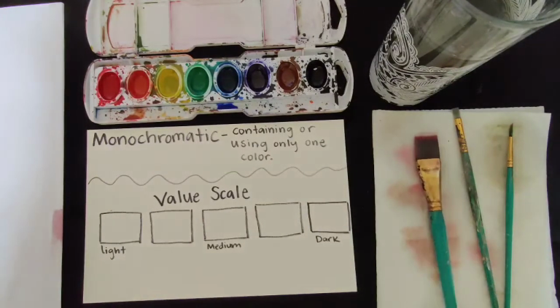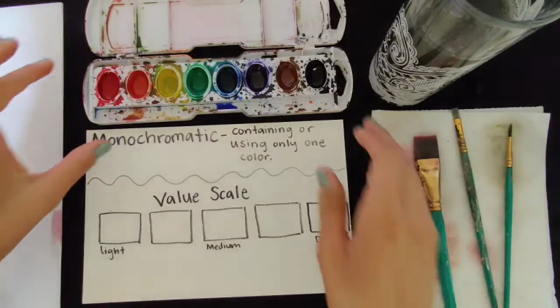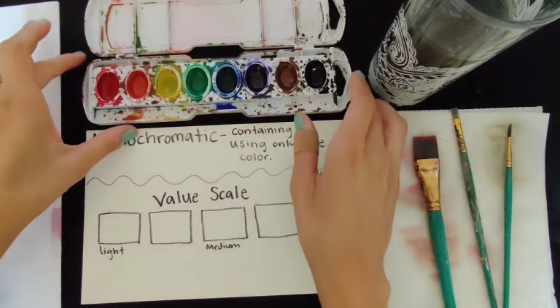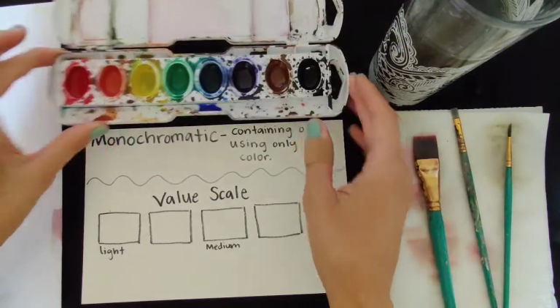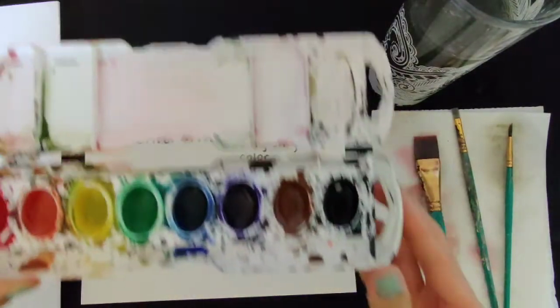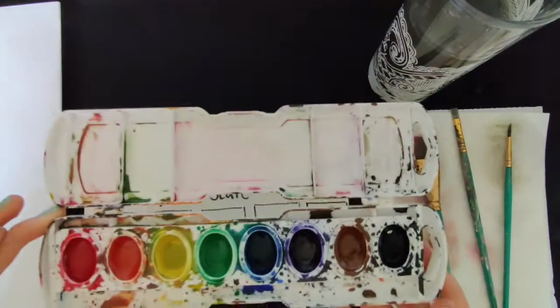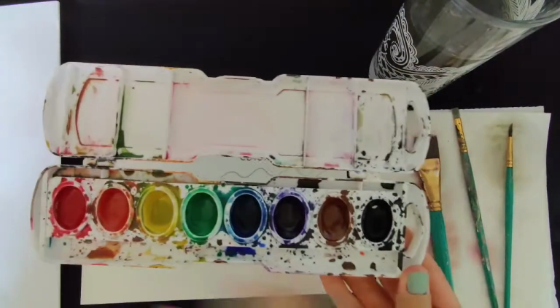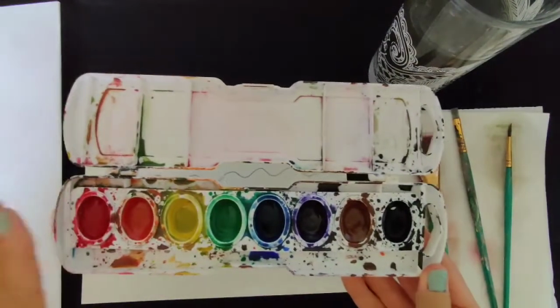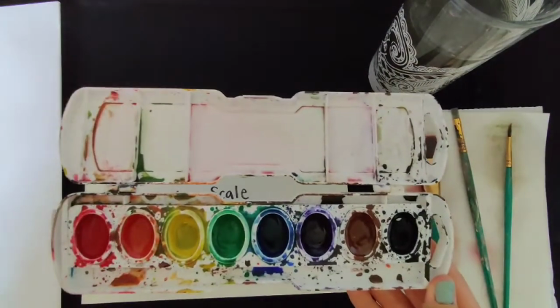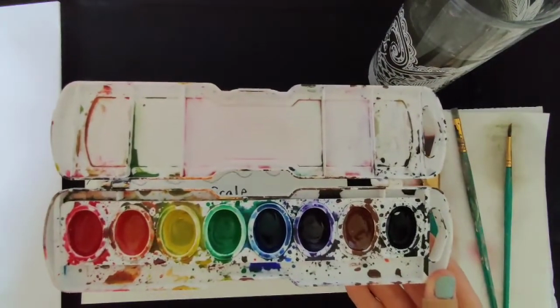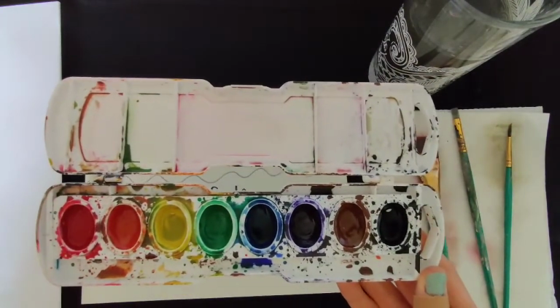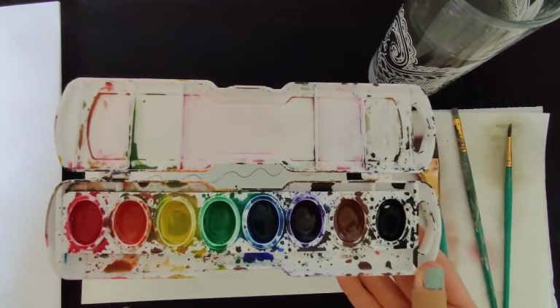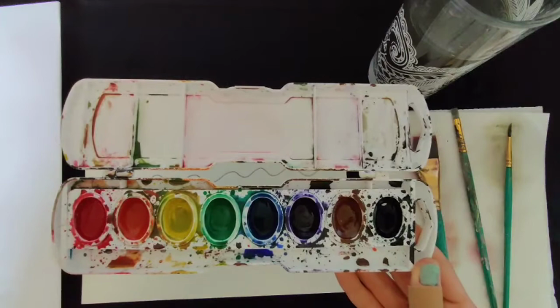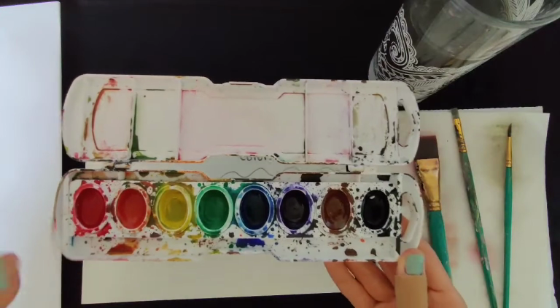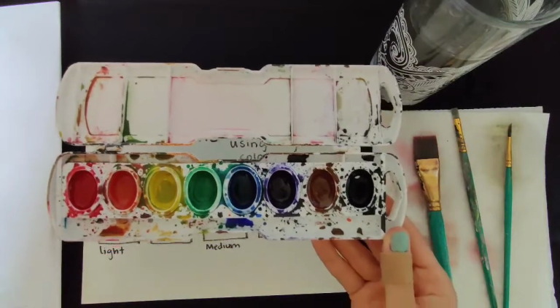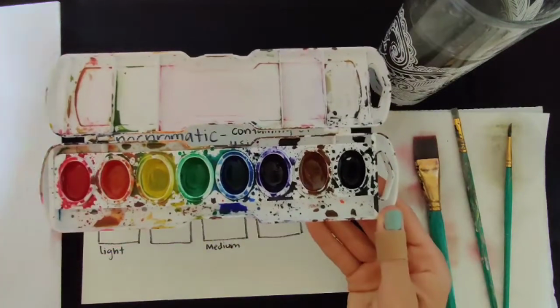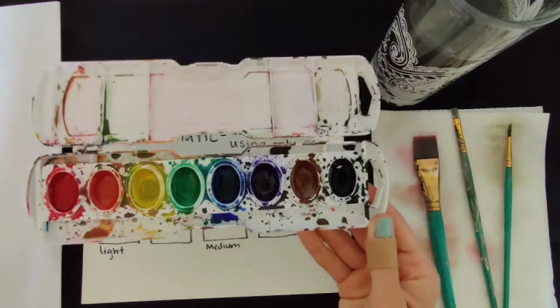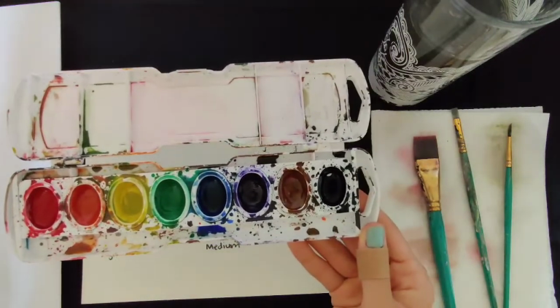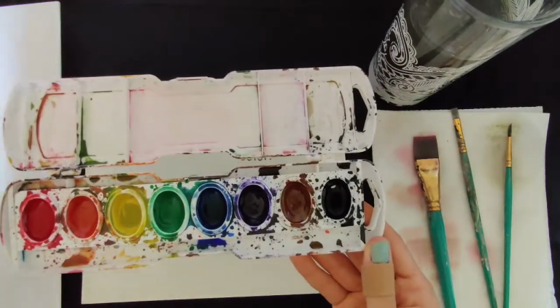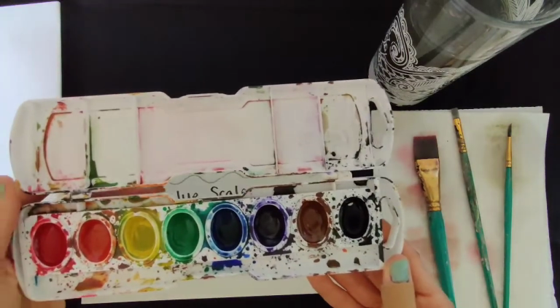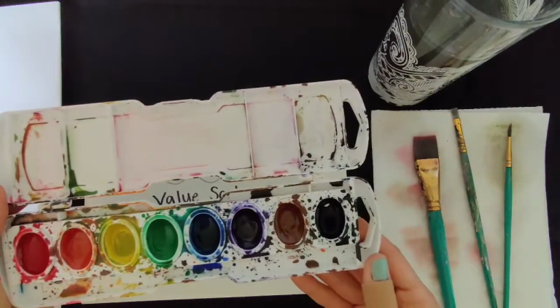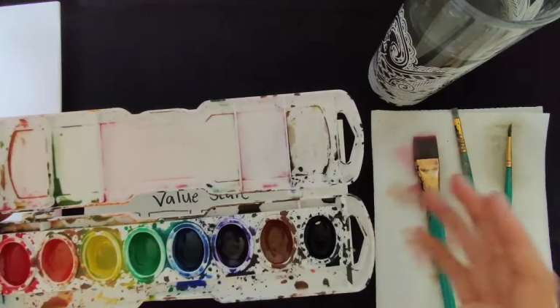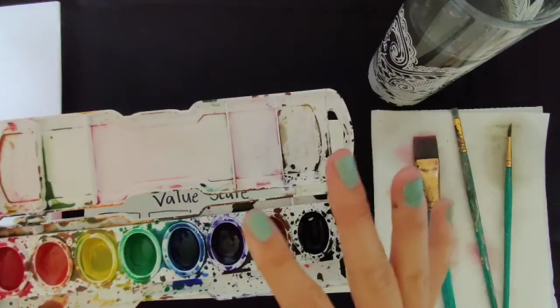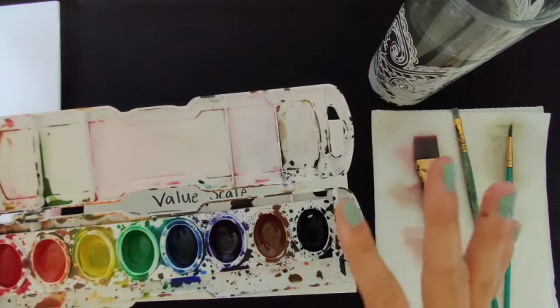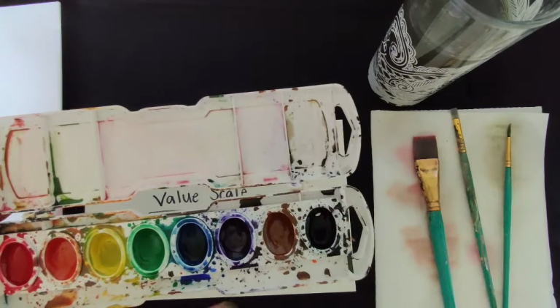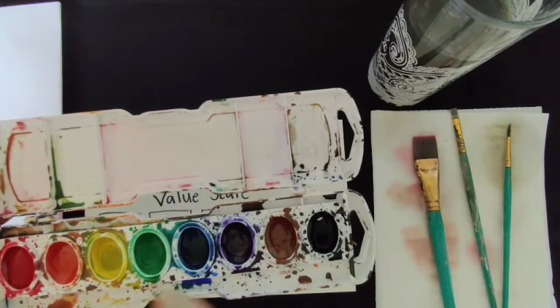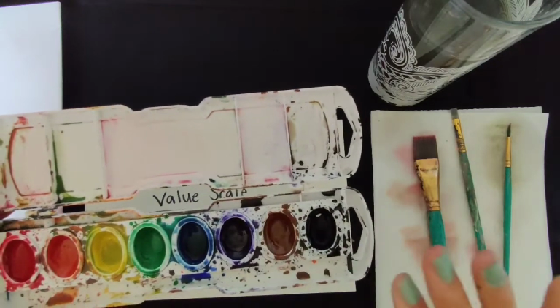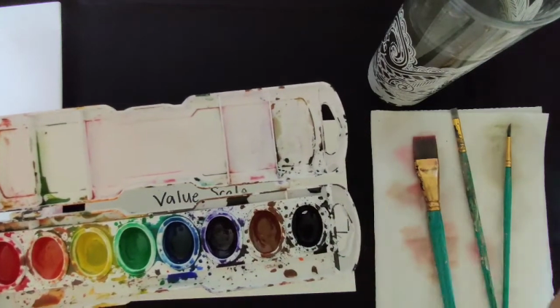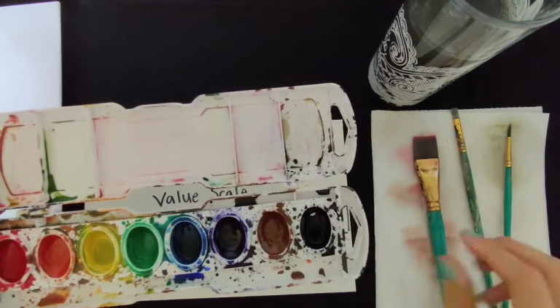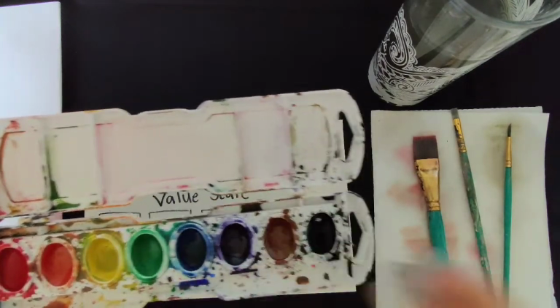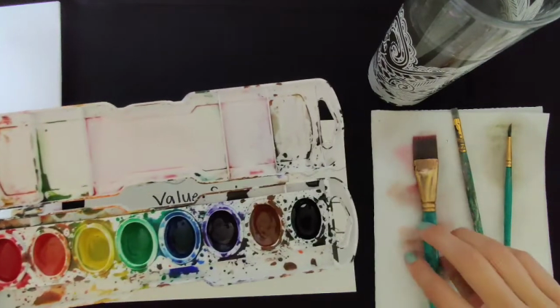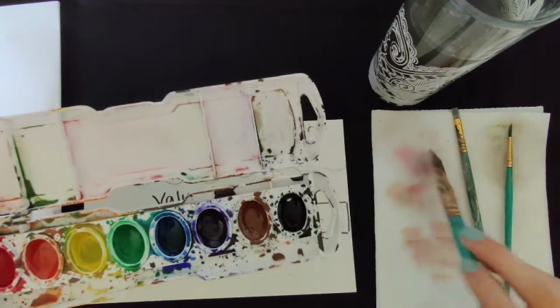What I suggest is, with your palette, just choose one color. I would stay away from yellow because it is hard to get a very dark value with that. Try to get something that's a little bit darker — so we're going to go ahead and try red.